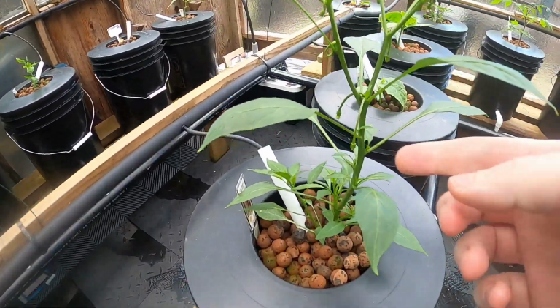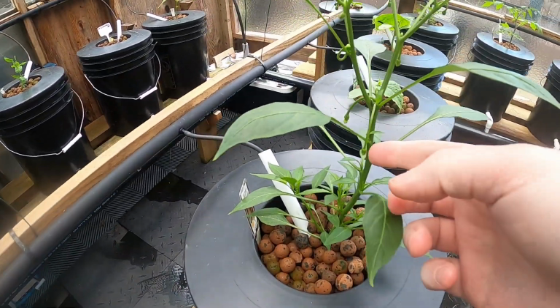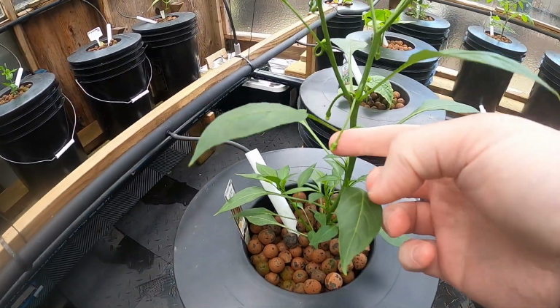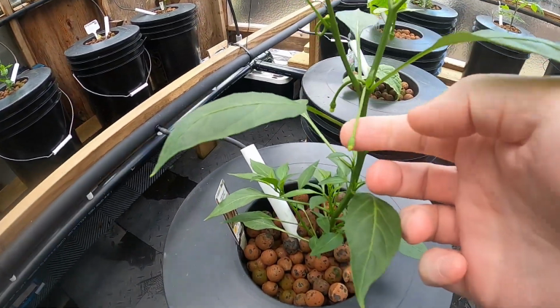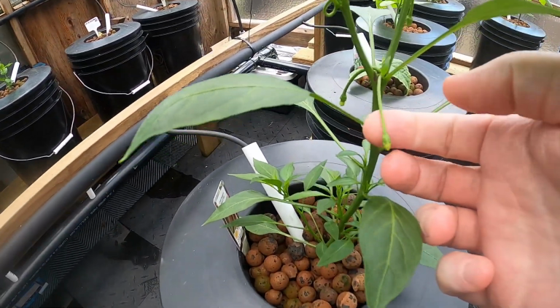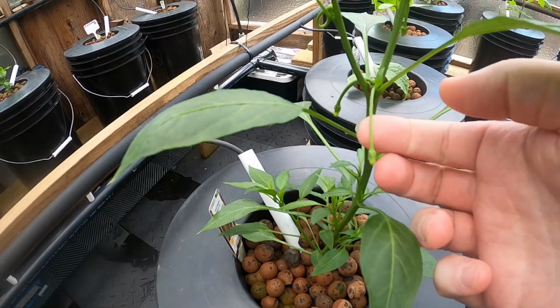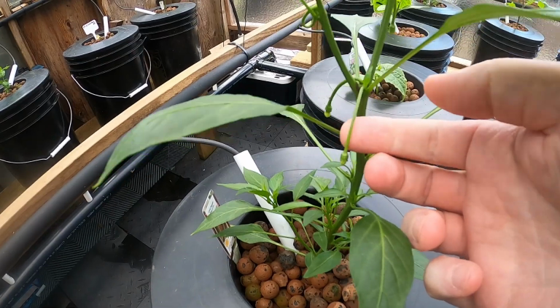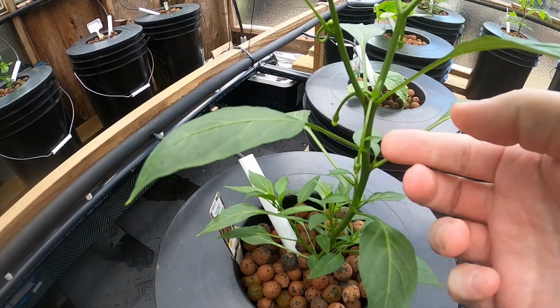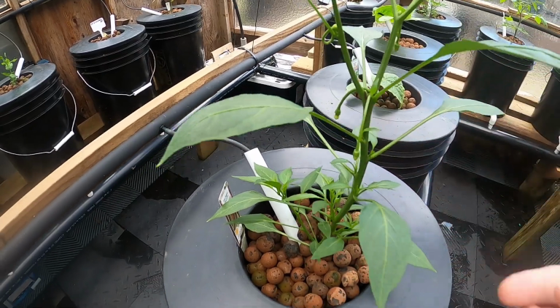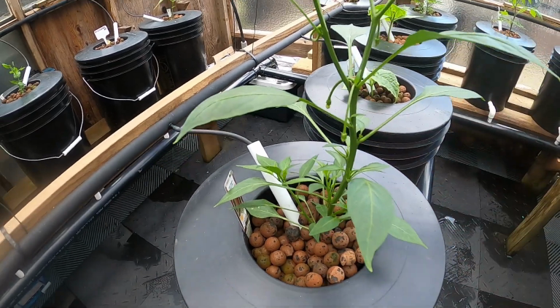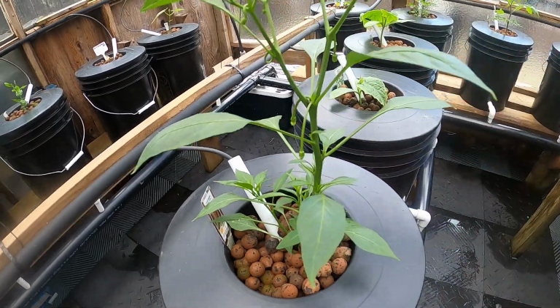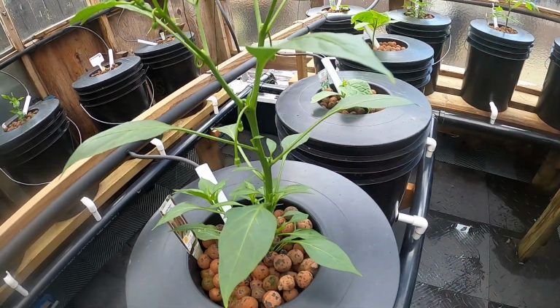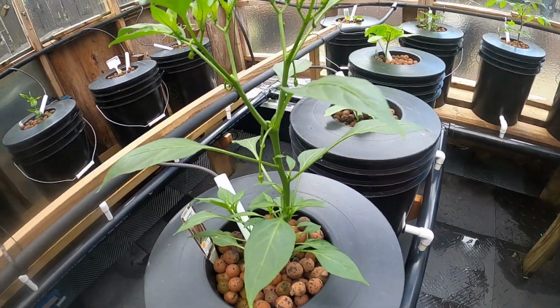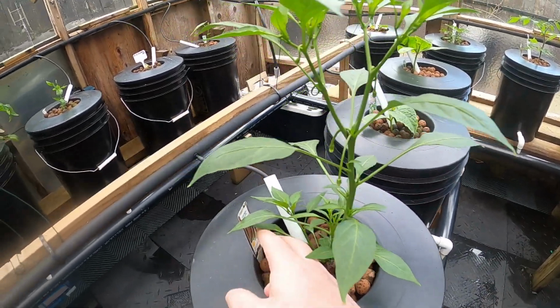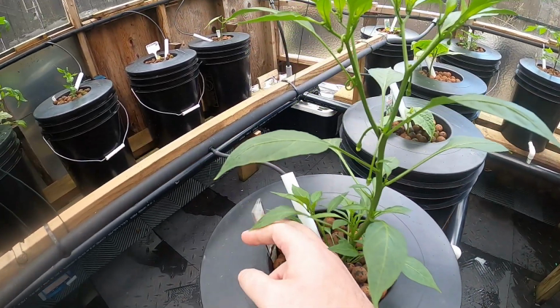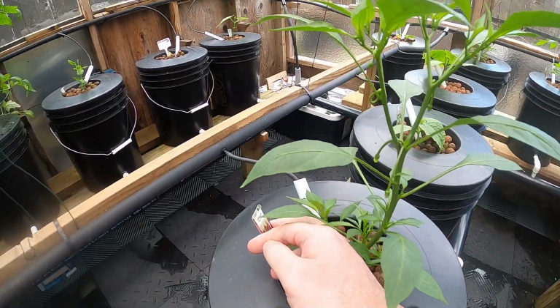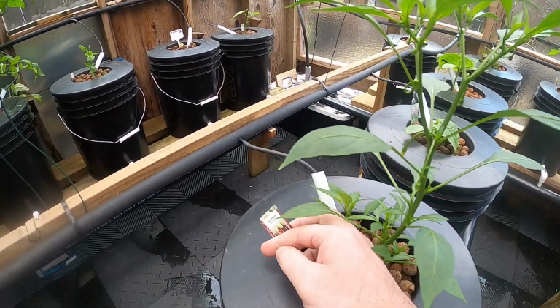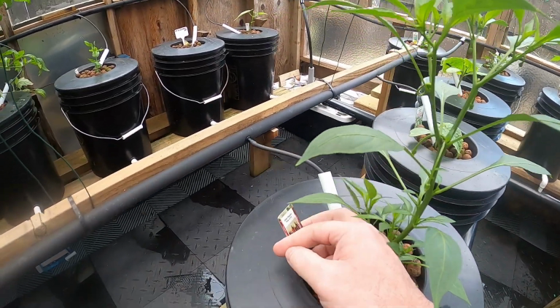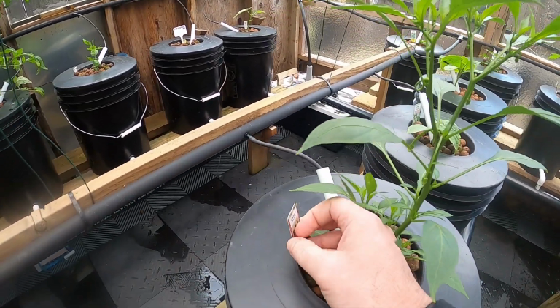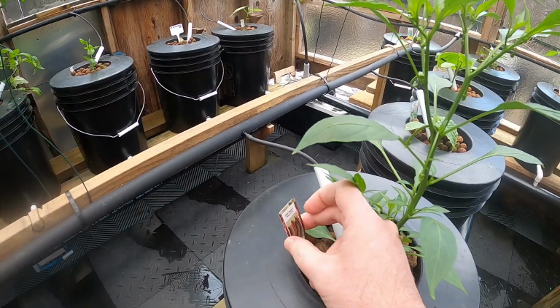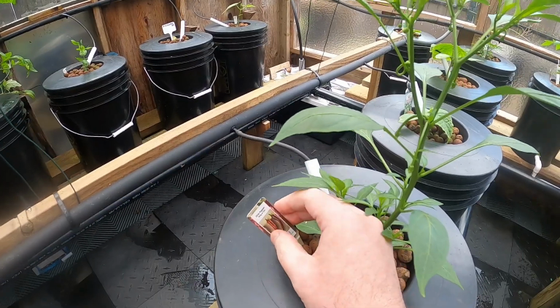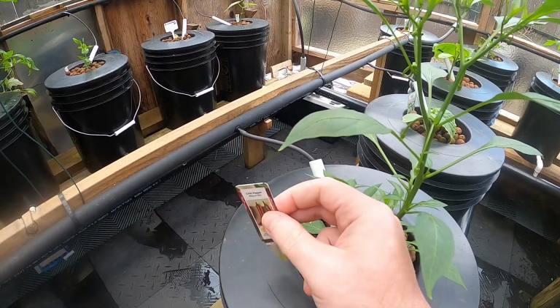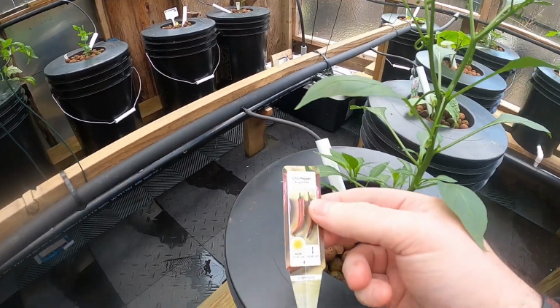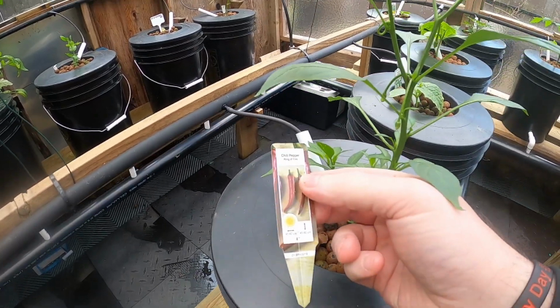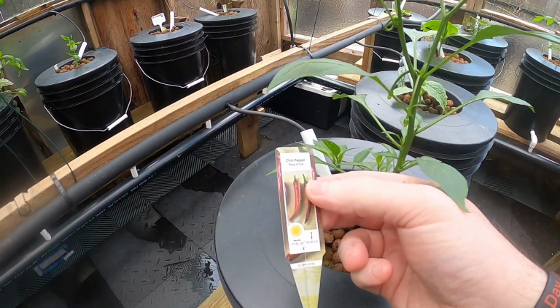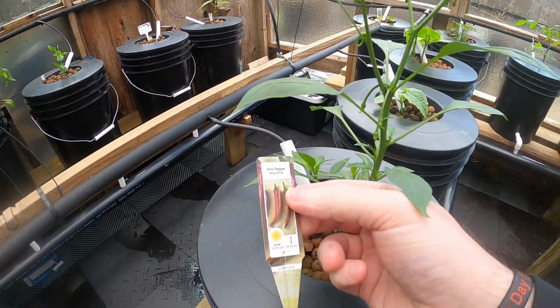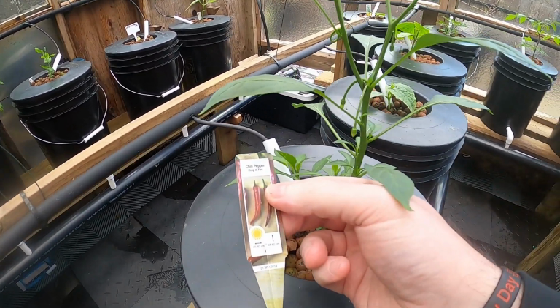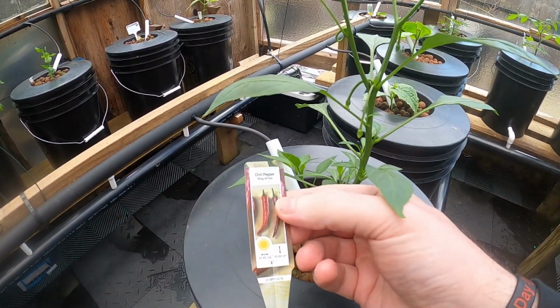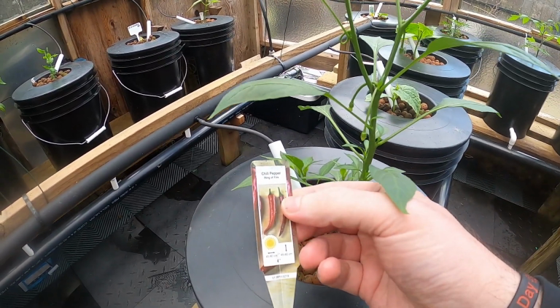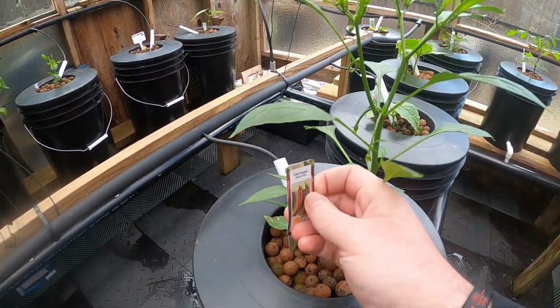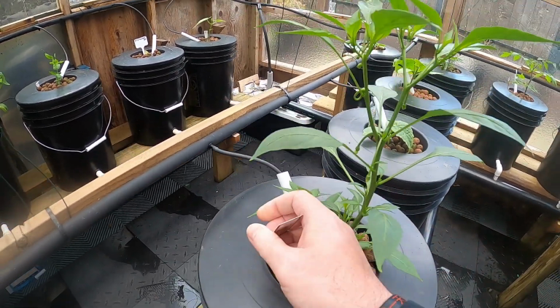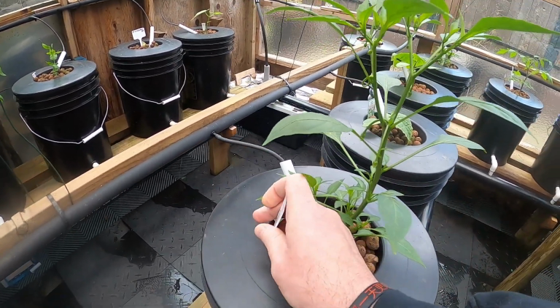Got some little buds coming here on the jalapeño, and on the habanero I think this one was — I should know all this stuff by now. Oh, the ring of fire.